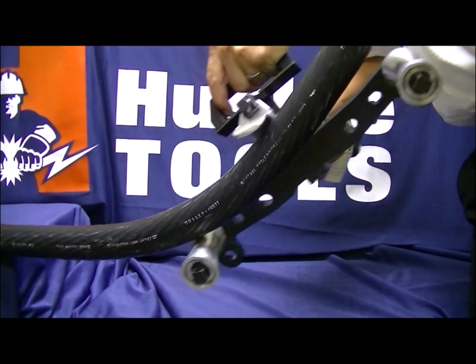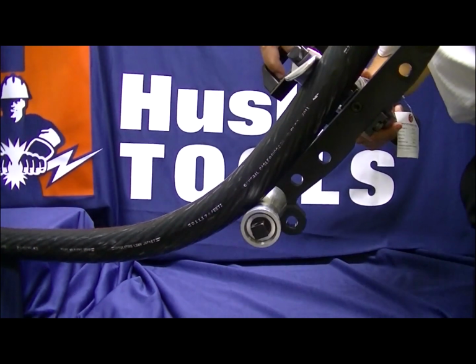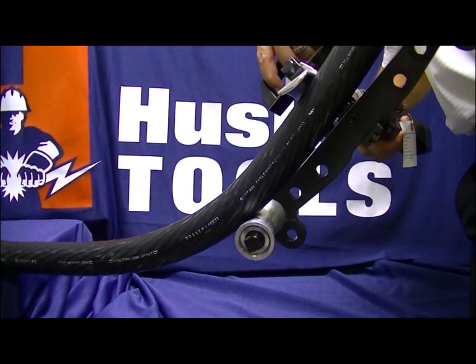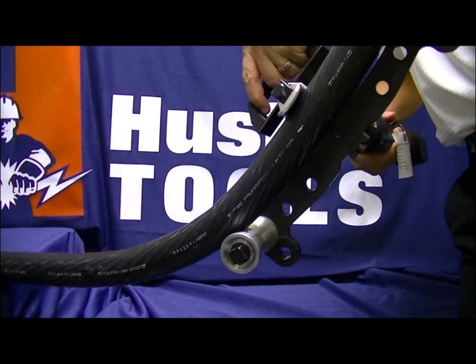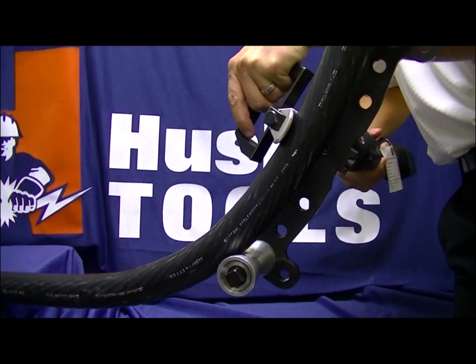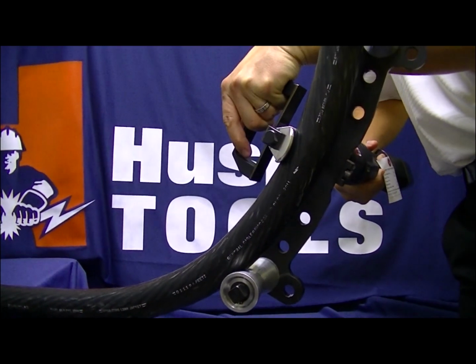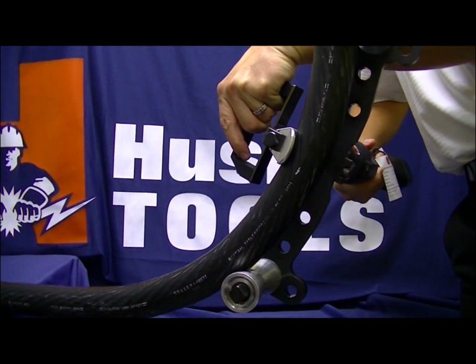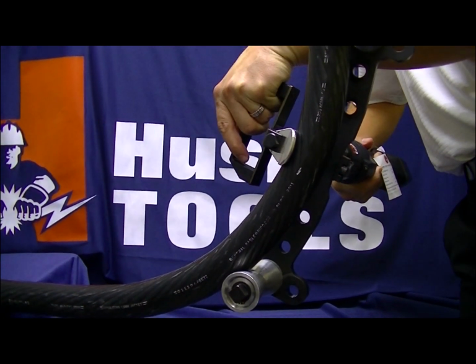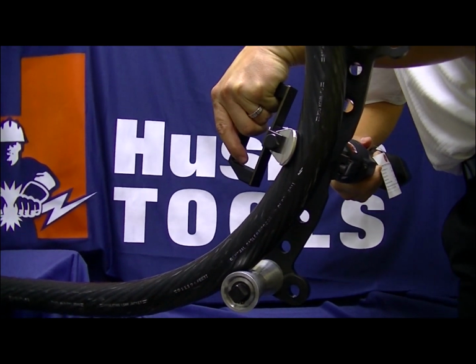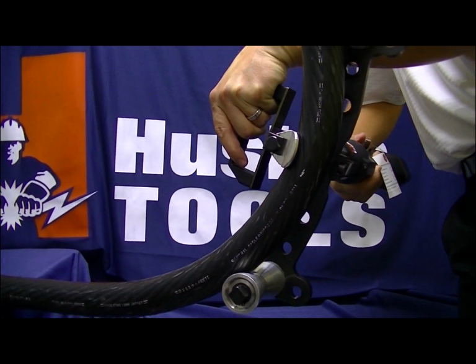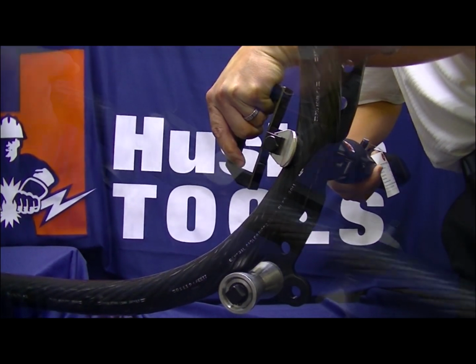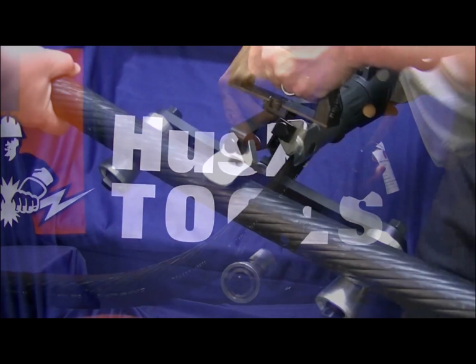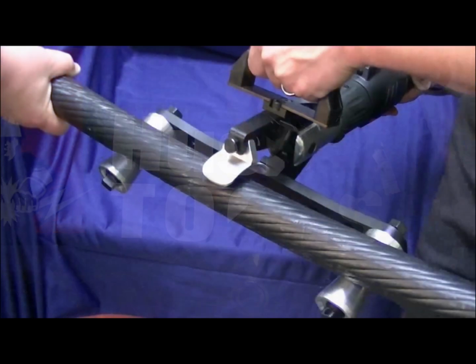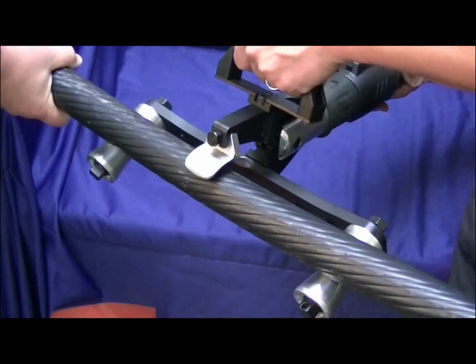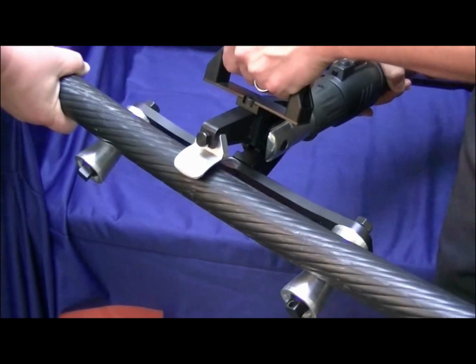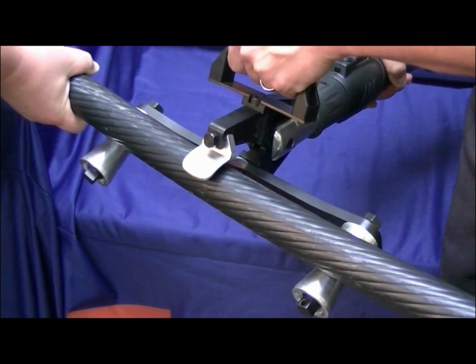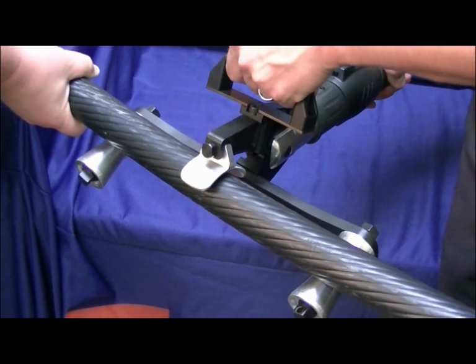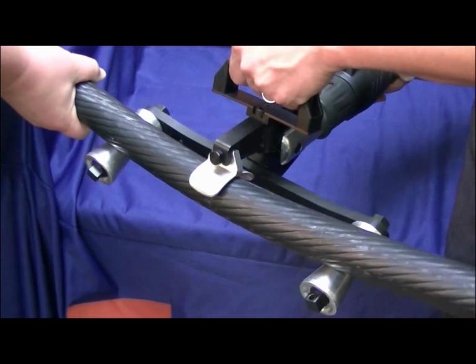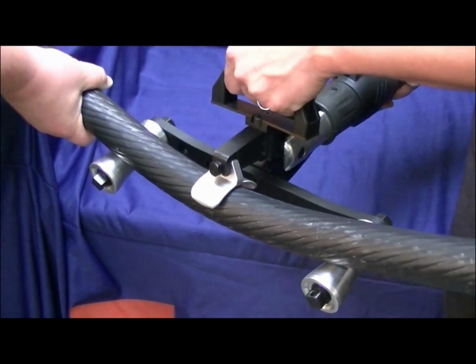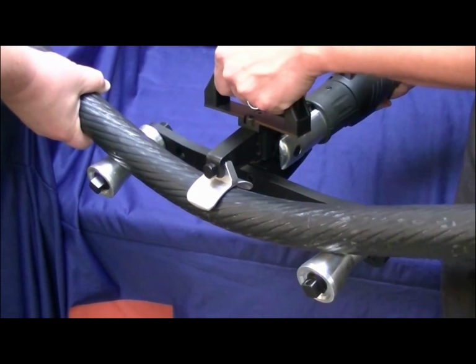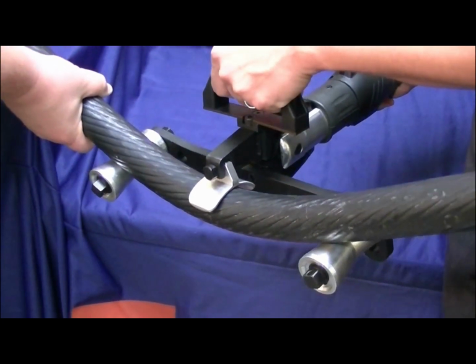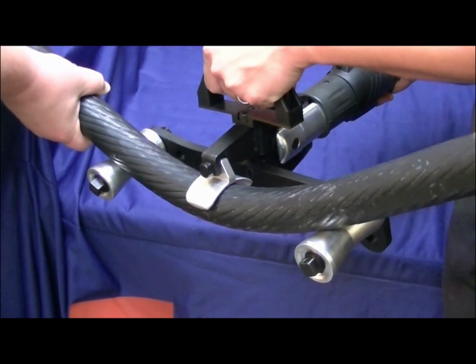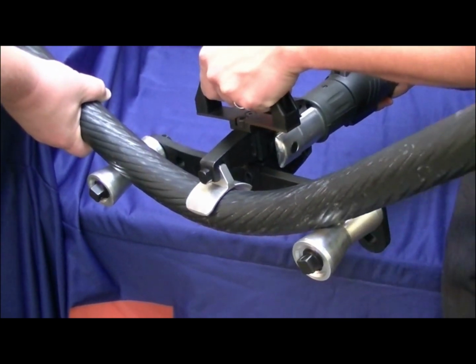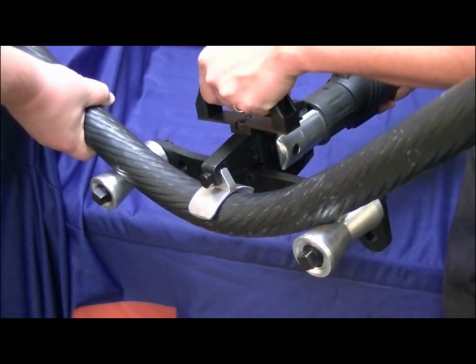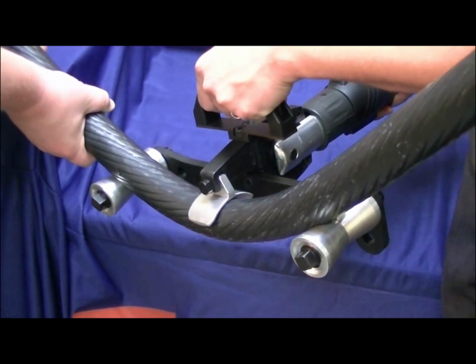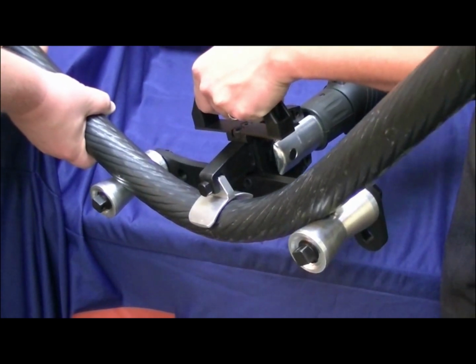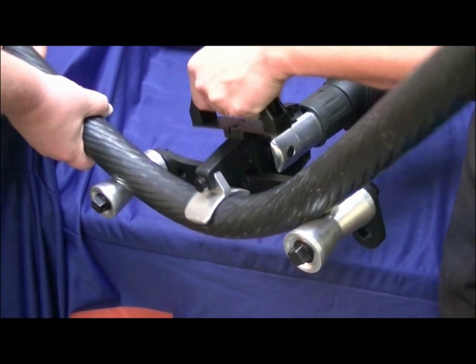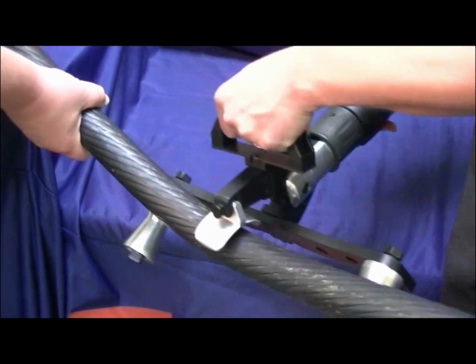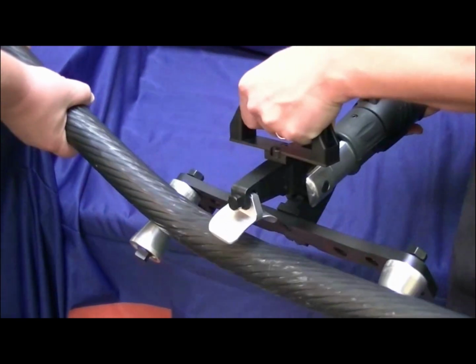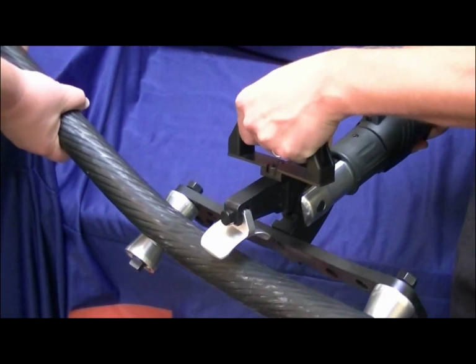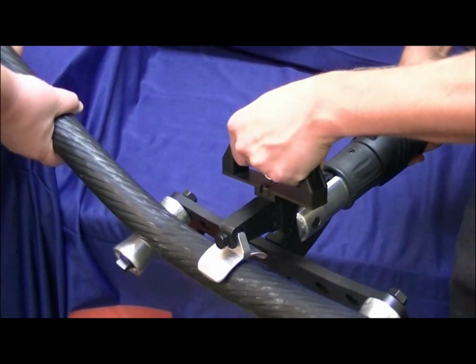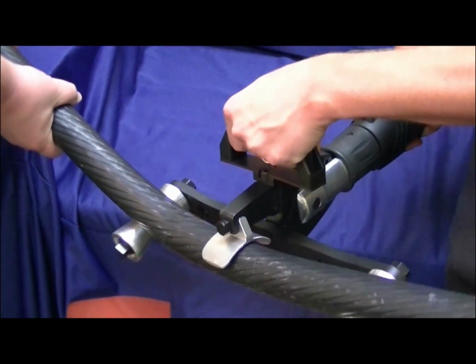The tool can be stopped at any time during the operation and released by pressing the release trigger. Continue to work the cable to the proper bend radius desired by moving the SLCB jaw in 3 to 6 inch increments down the cable and advancing the jaw.